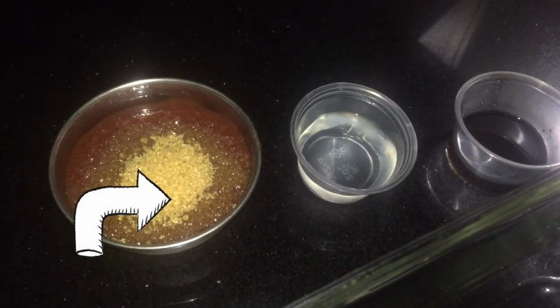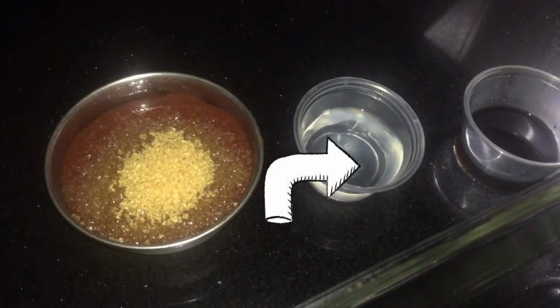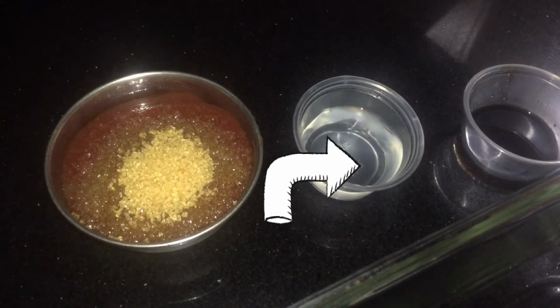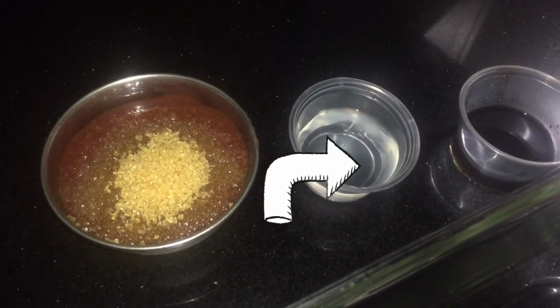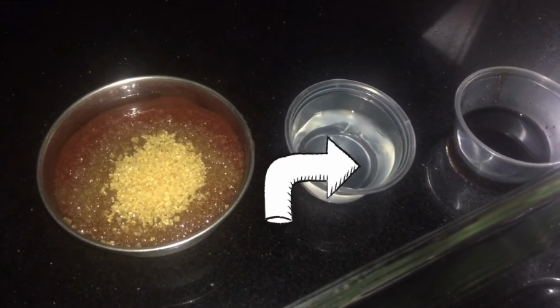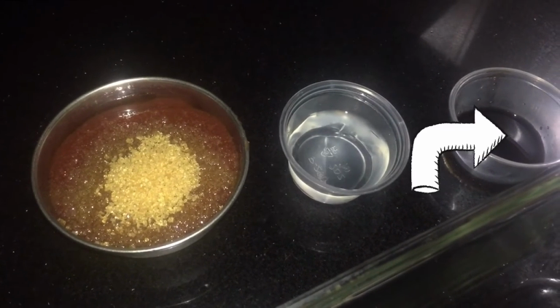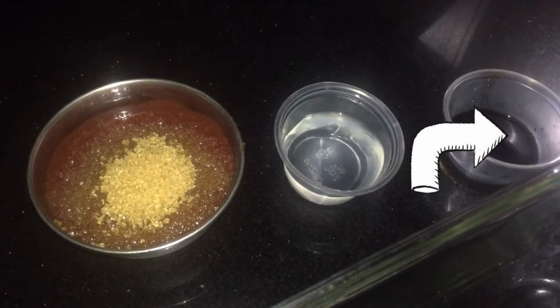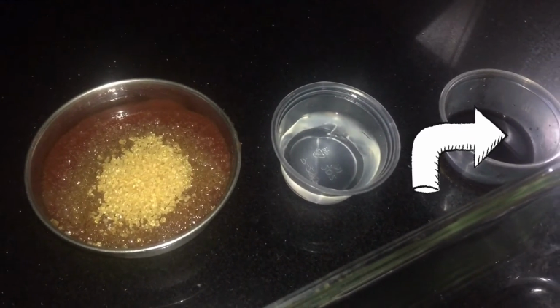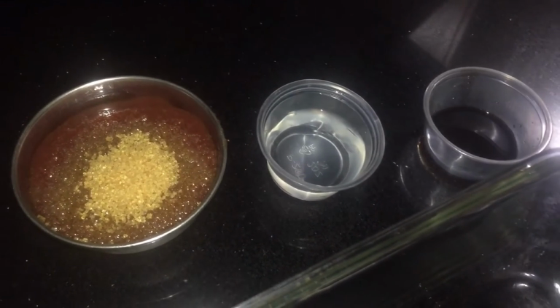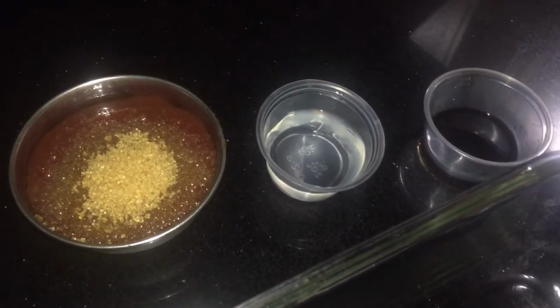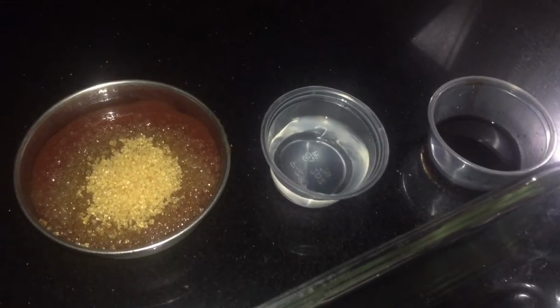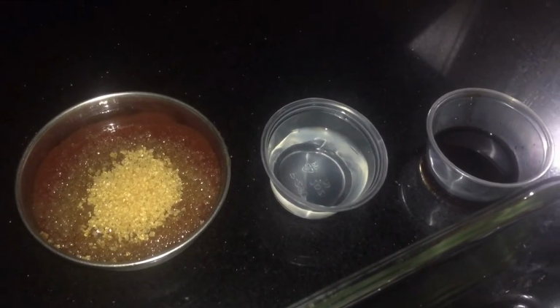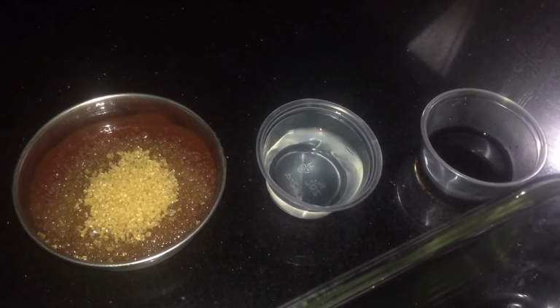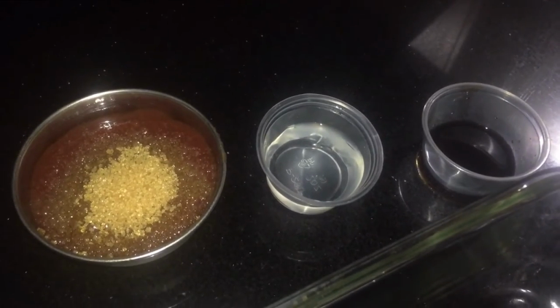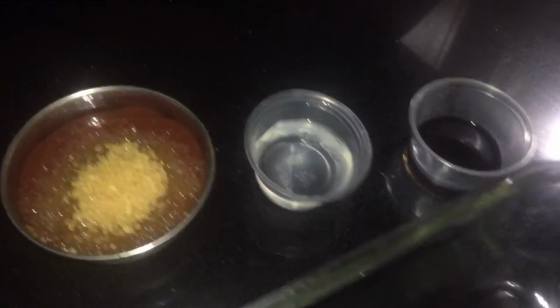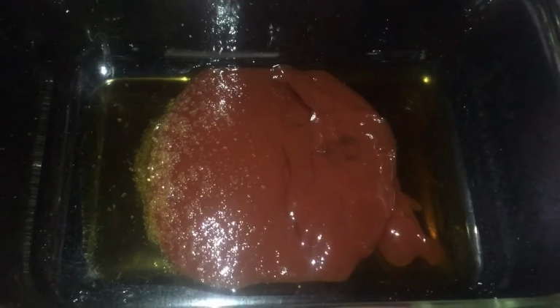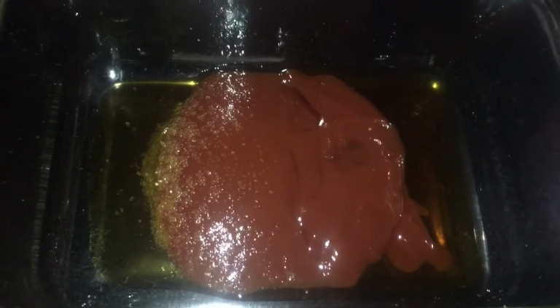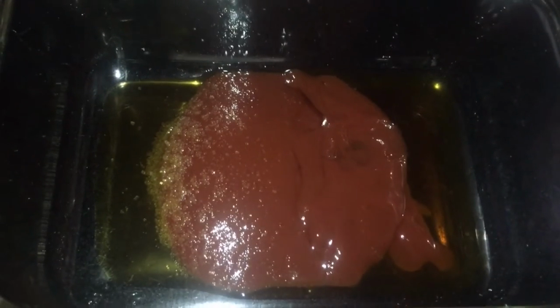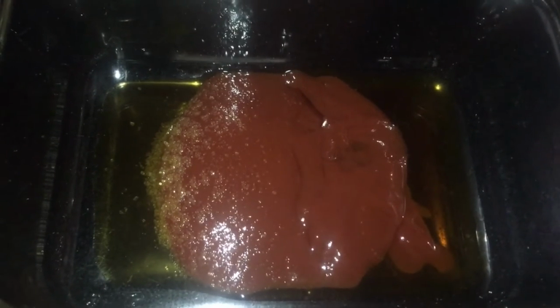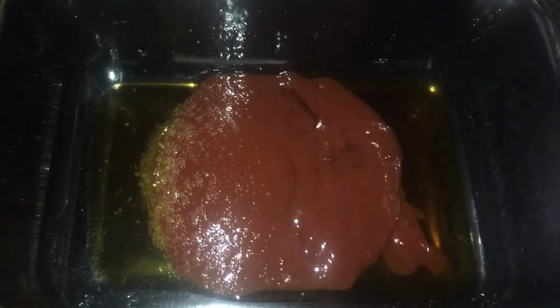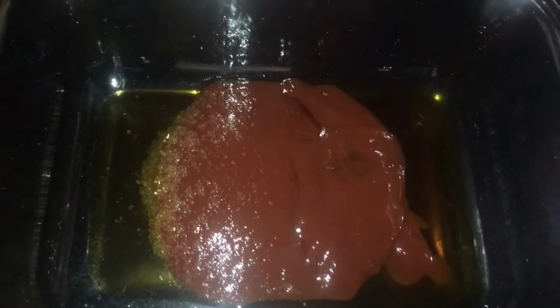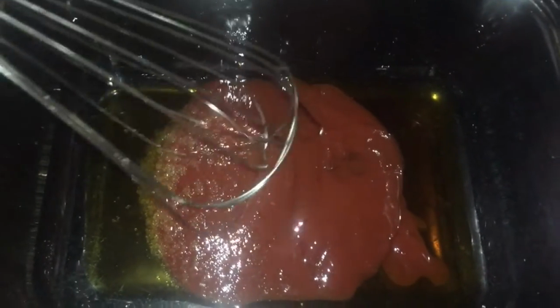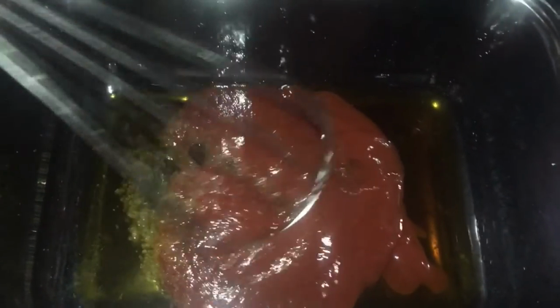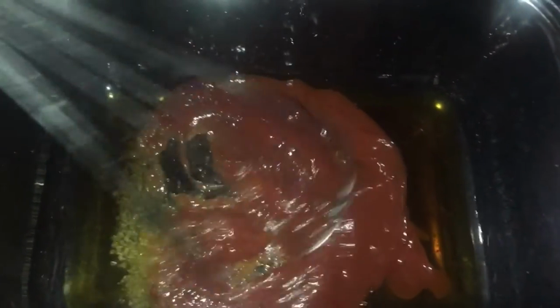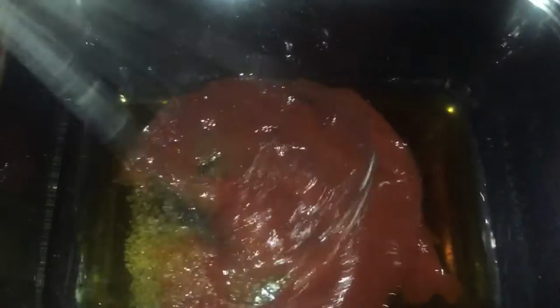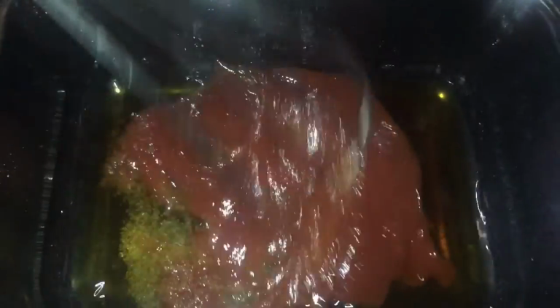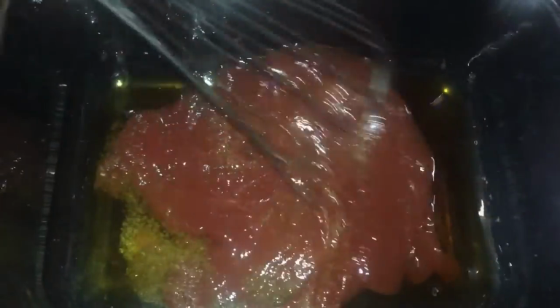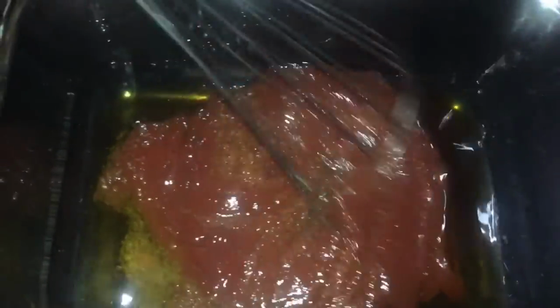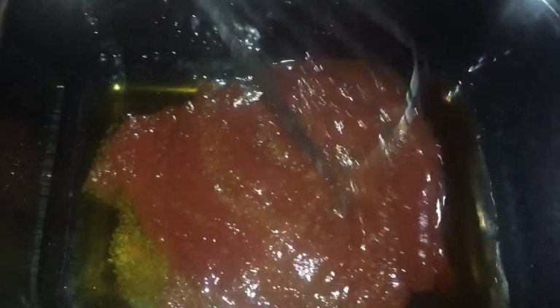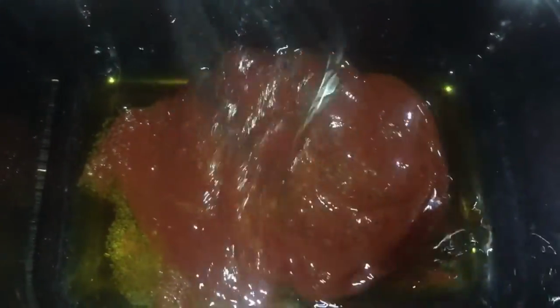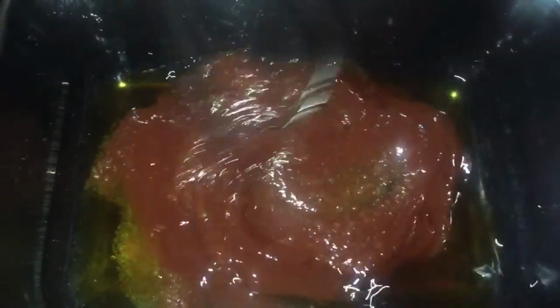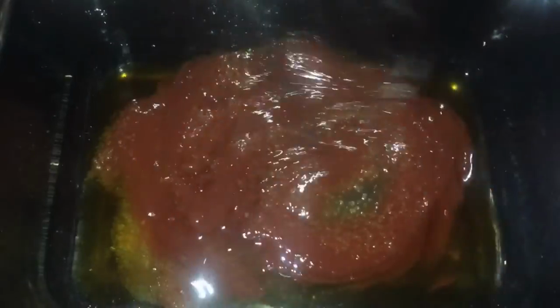Ketchup and sugar, vinegar, soy sauce and the rest of the ingredients as we go along. So in the pan I'm going to put all of the ingredients that we just mentioned in the container and give it a whisk.